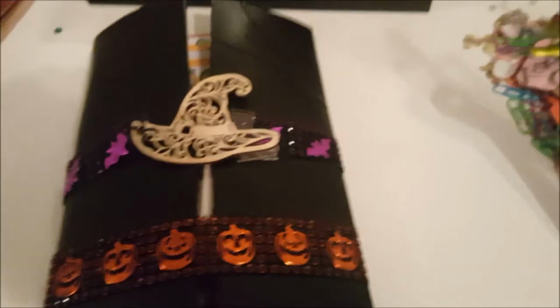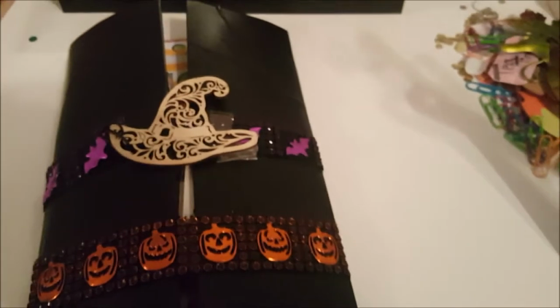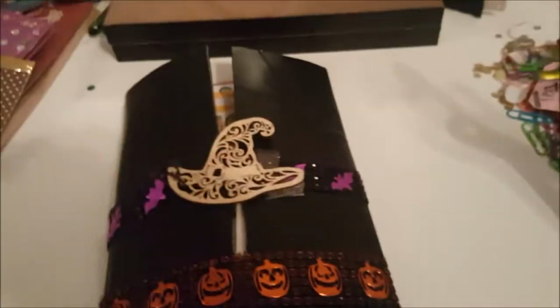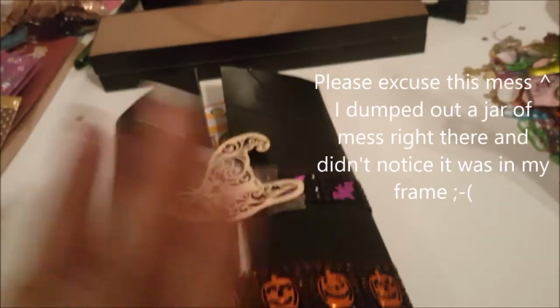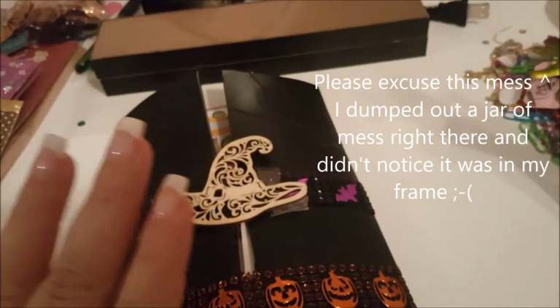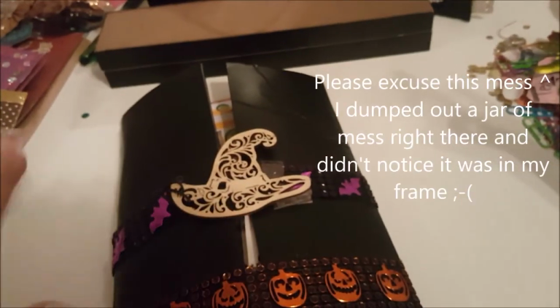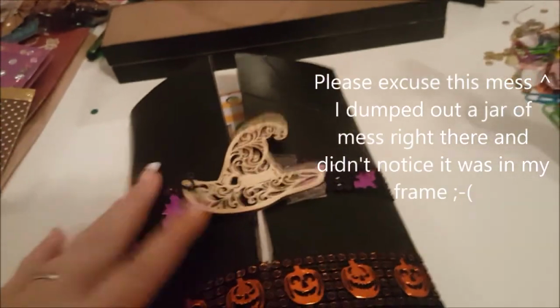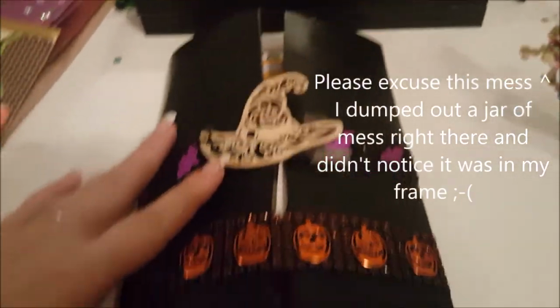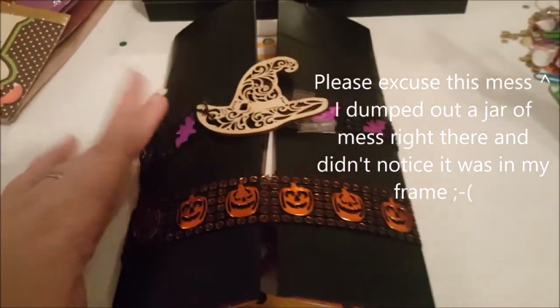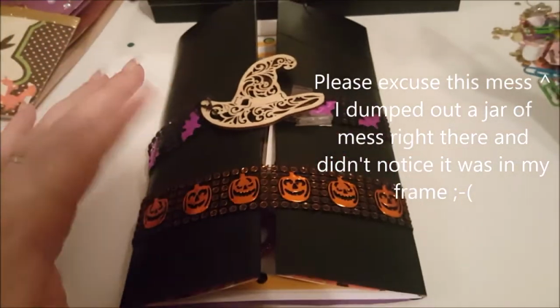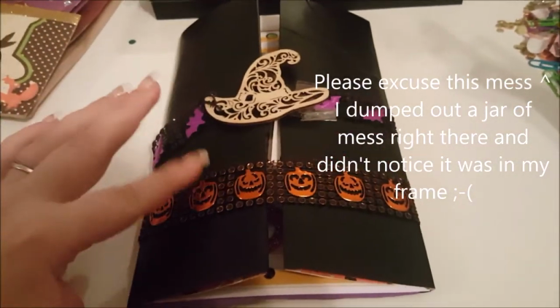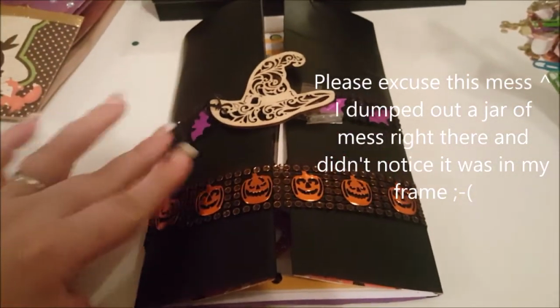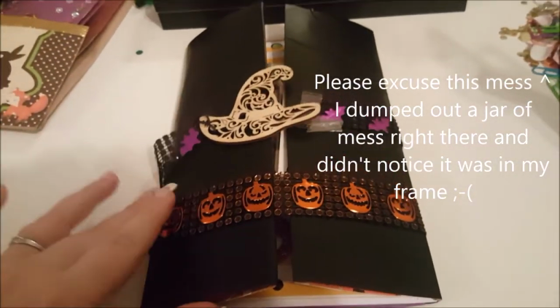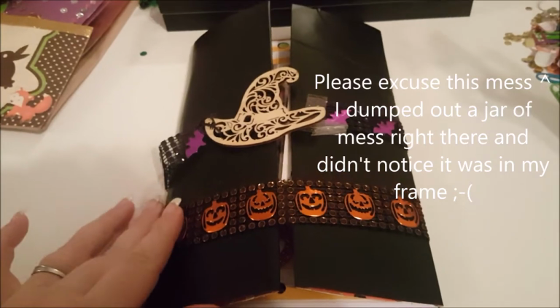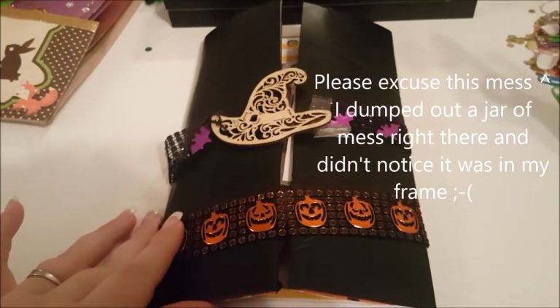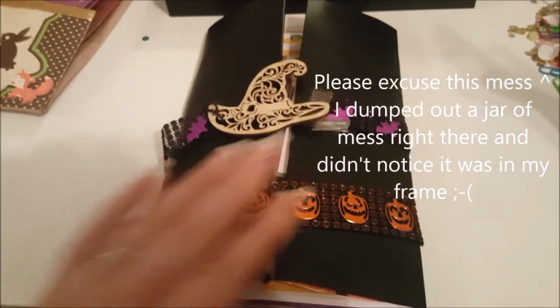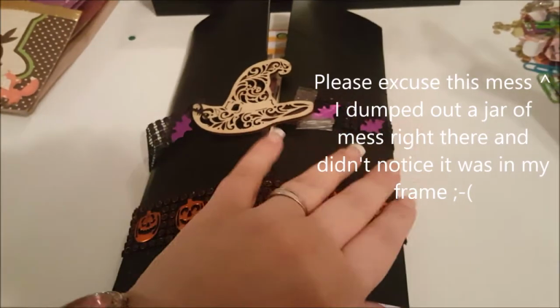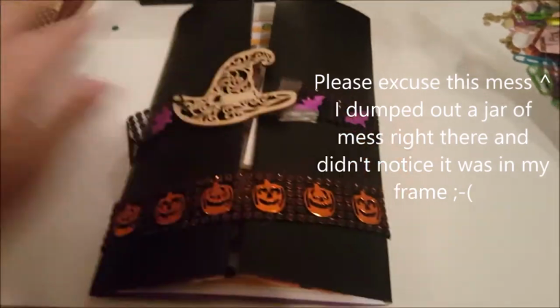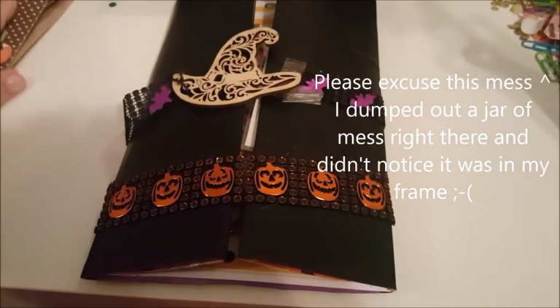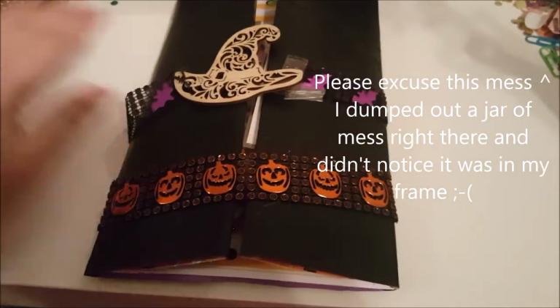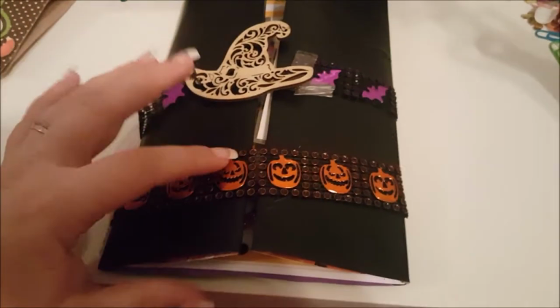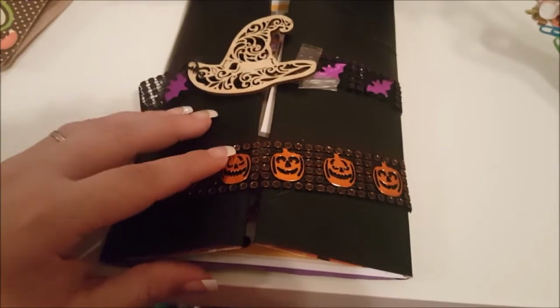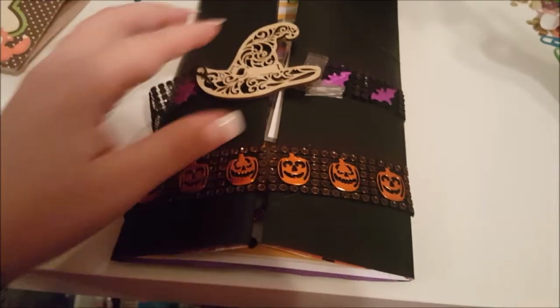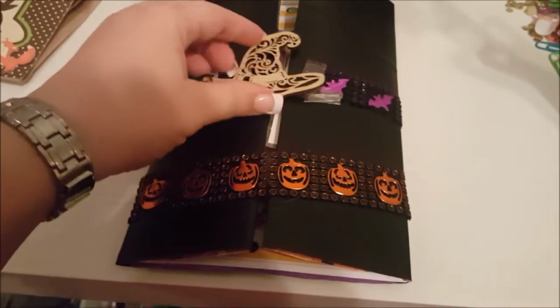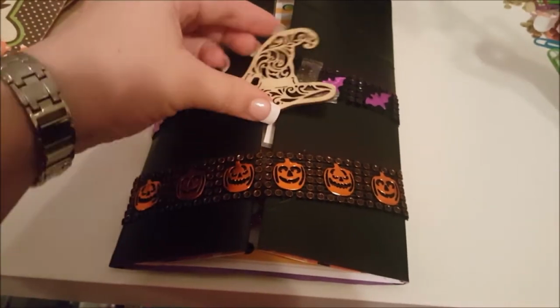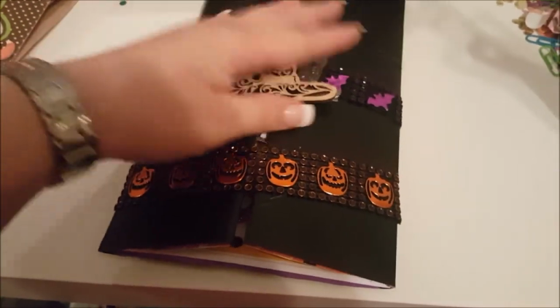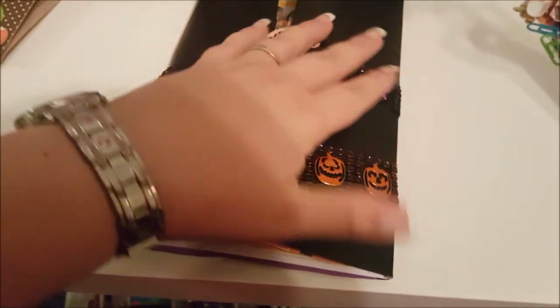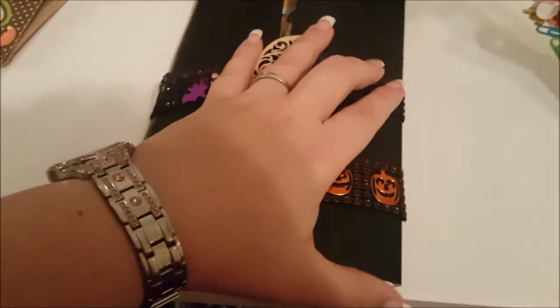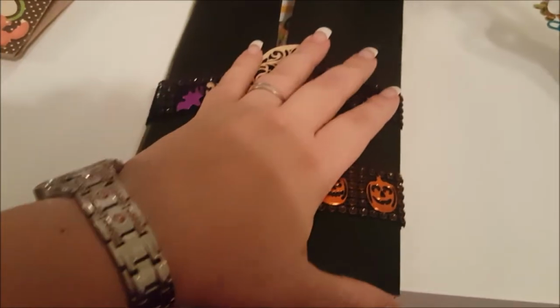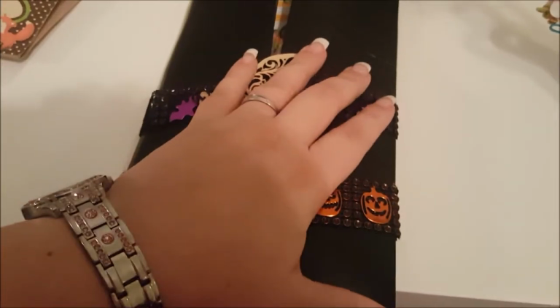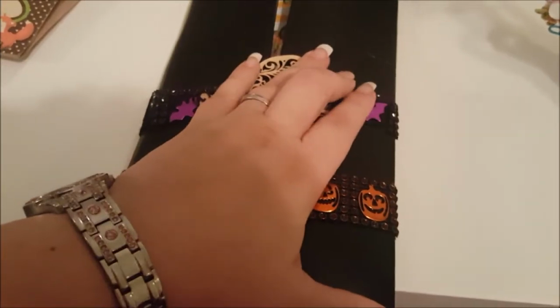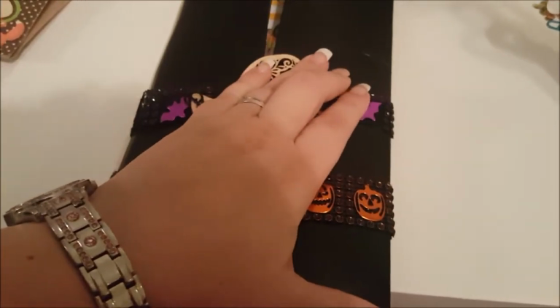Hello everyone and welcome back. I just wanted to show y'all how I did my very first flipbook, and I'm going to do this with one hand so it might be a little bit difficult.